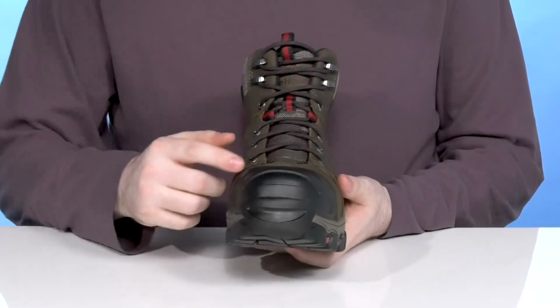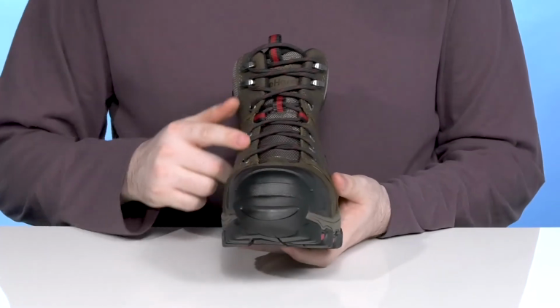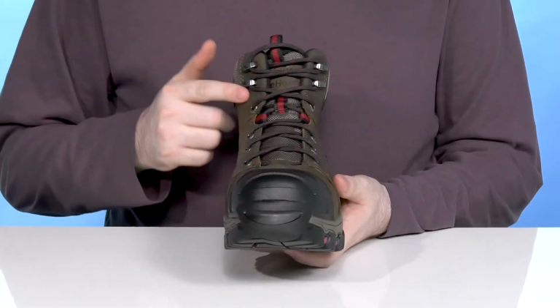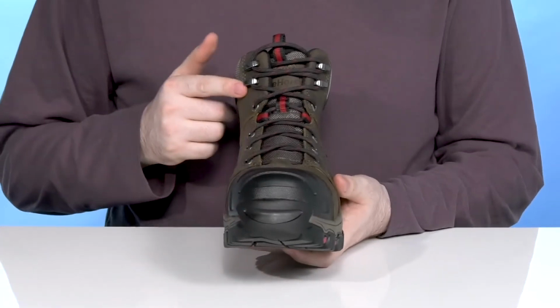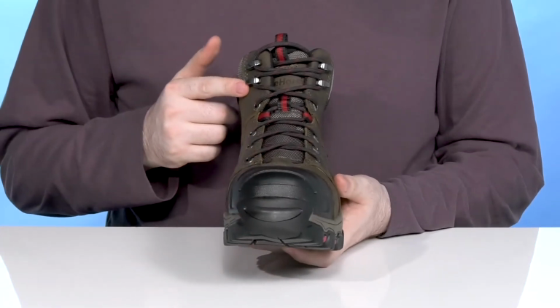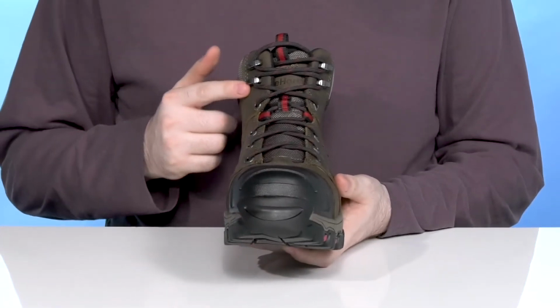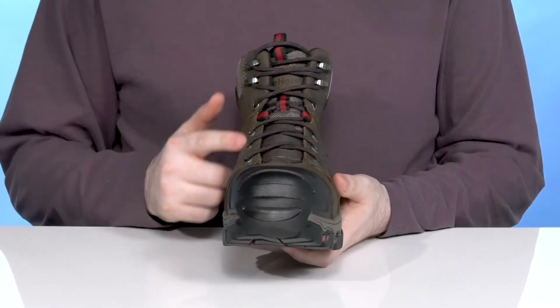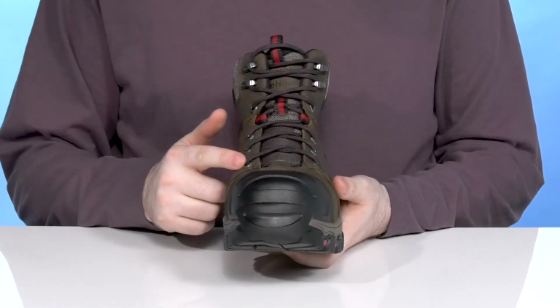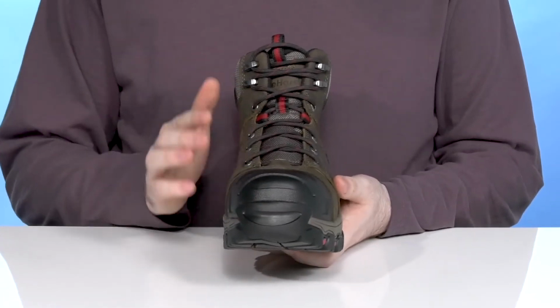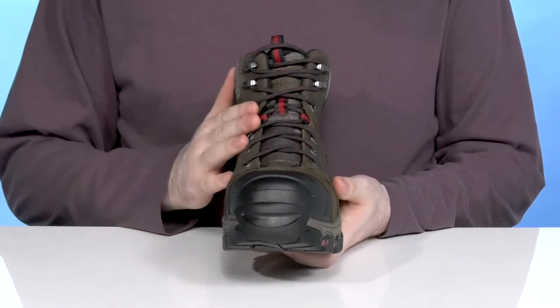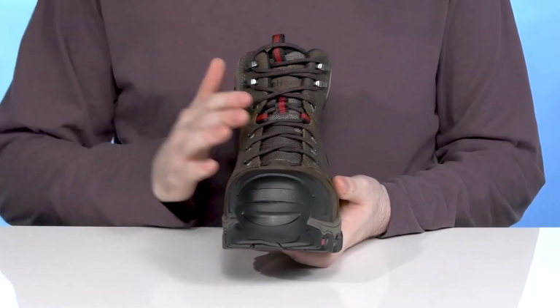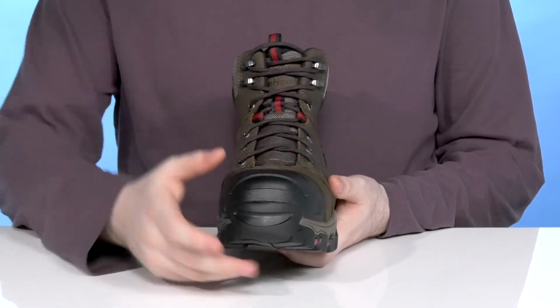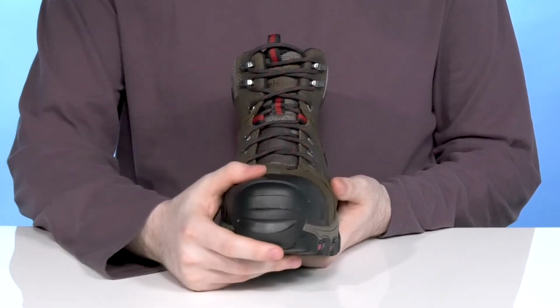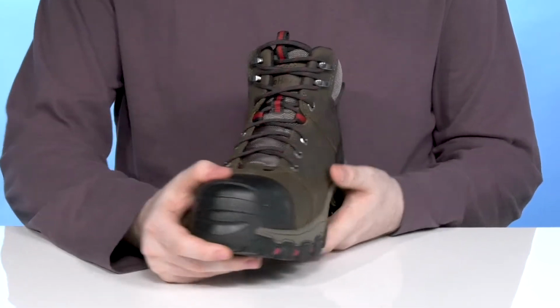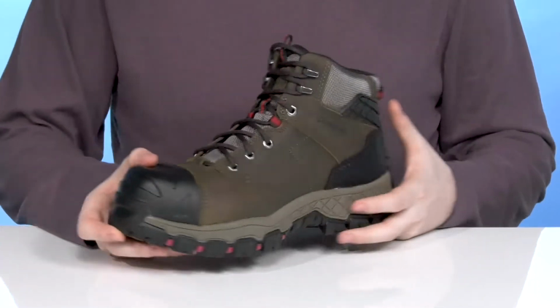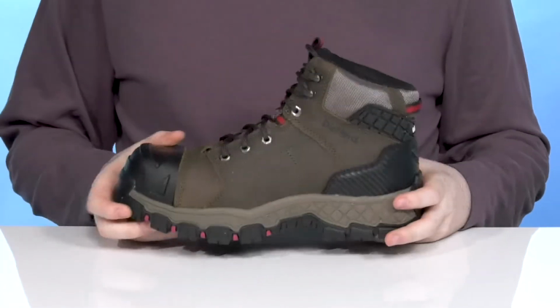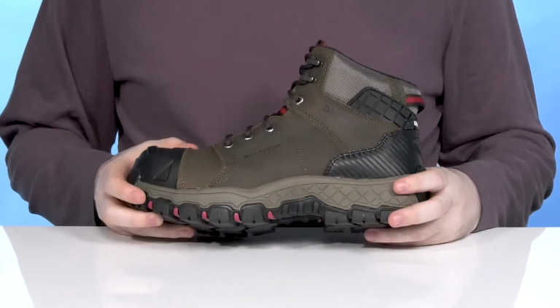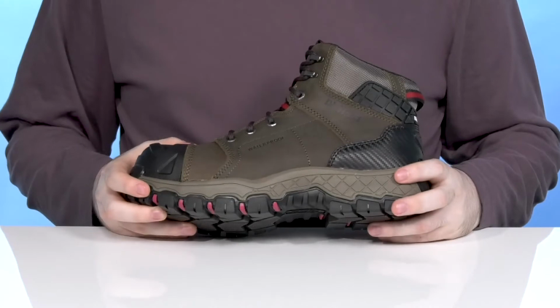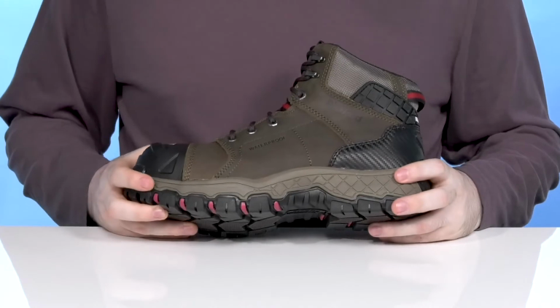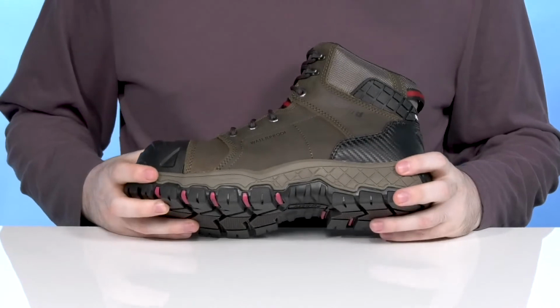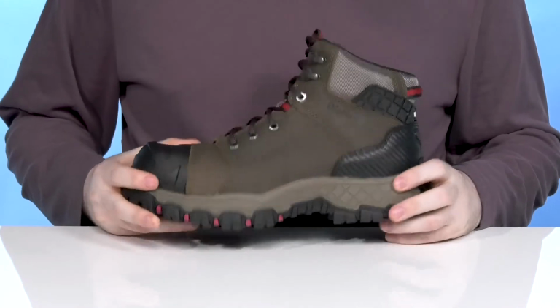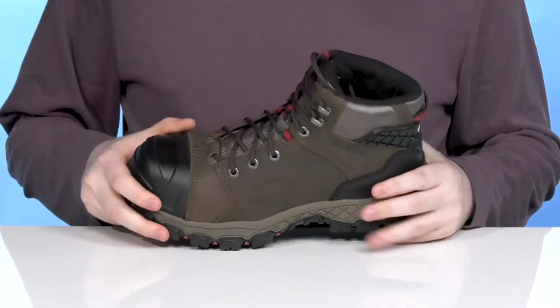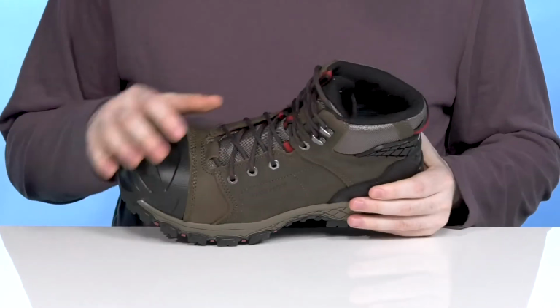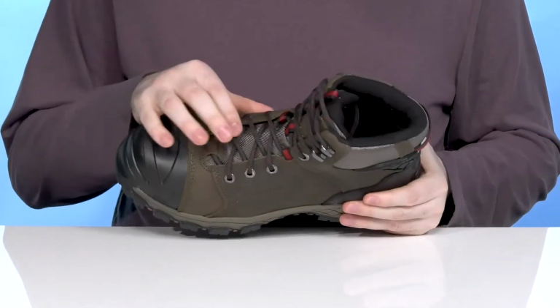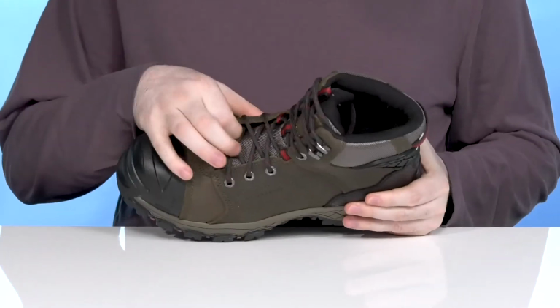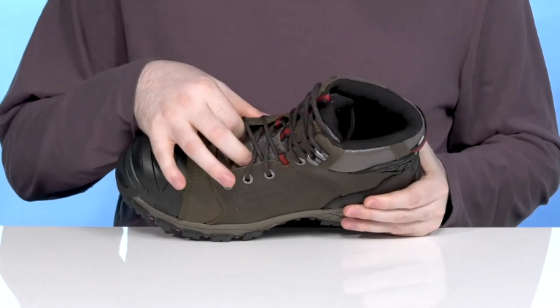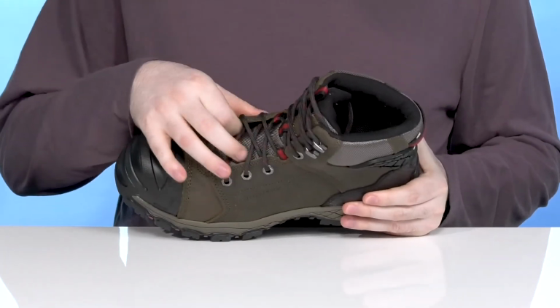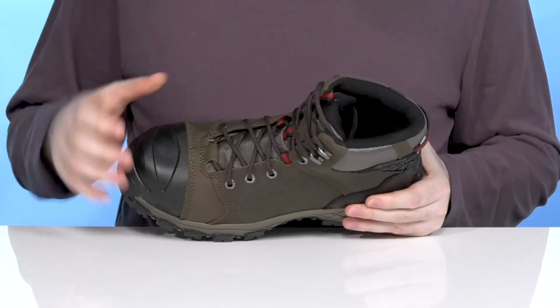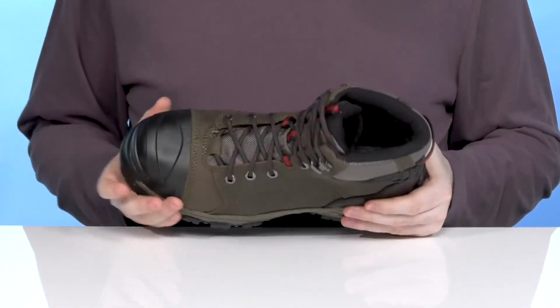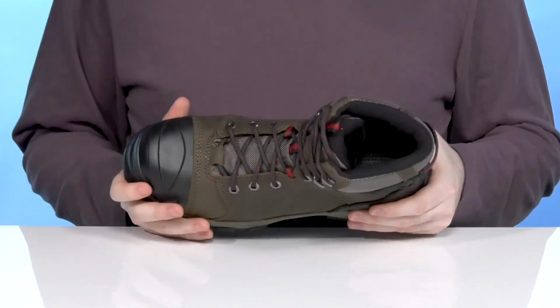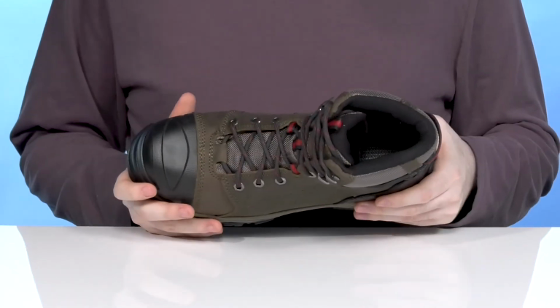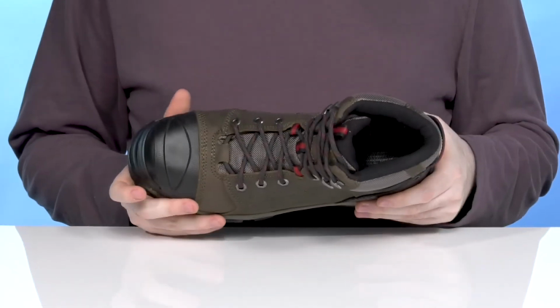This style has a corded lace-up with metal eyelets for a secure, customized fit, and it is waterproof, using a gusseted tongue to keep out any outside debris.